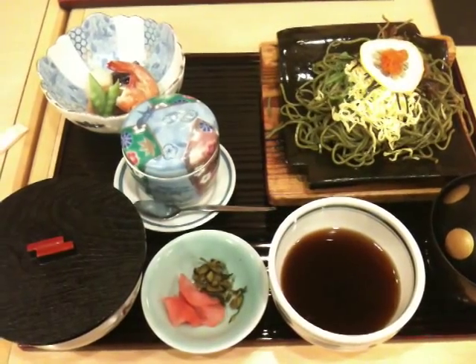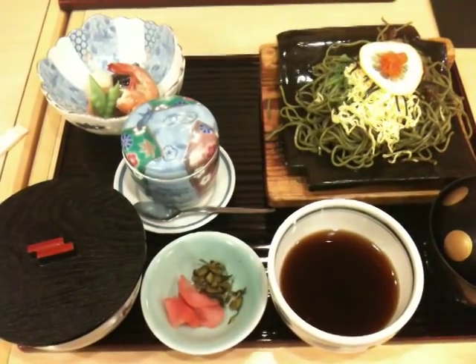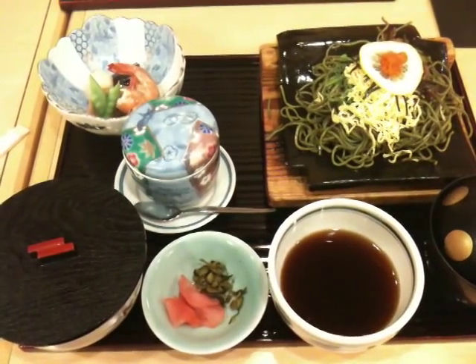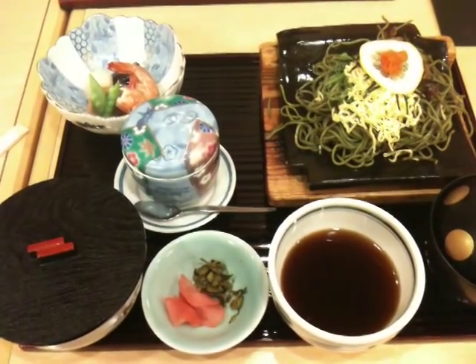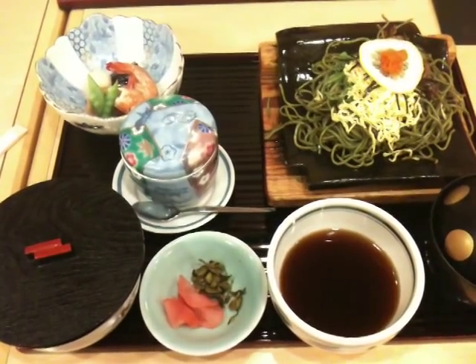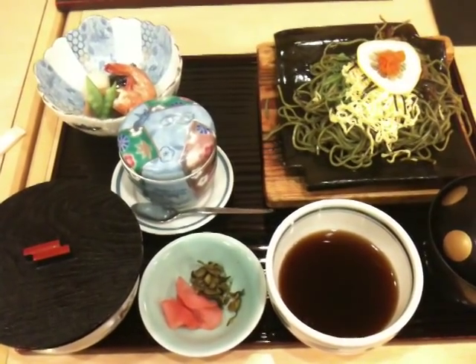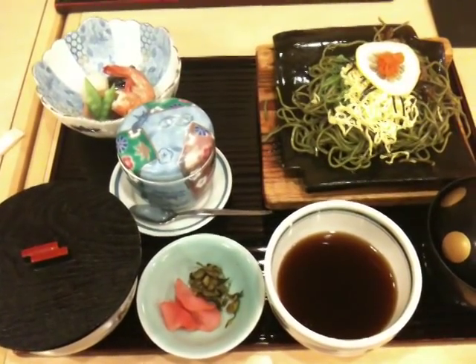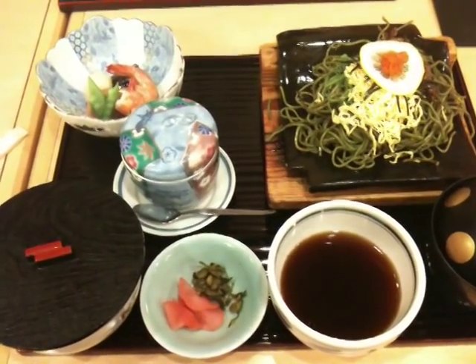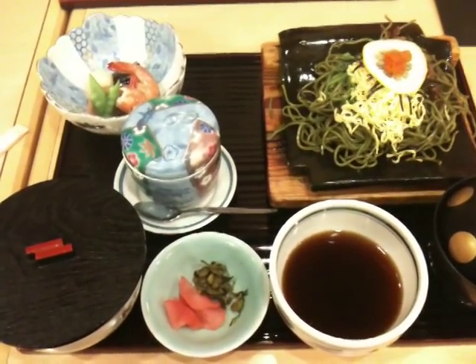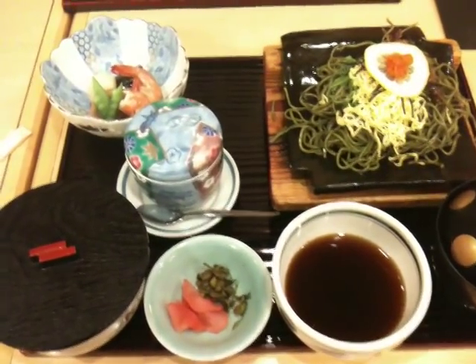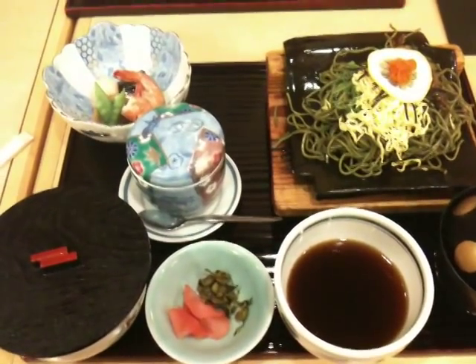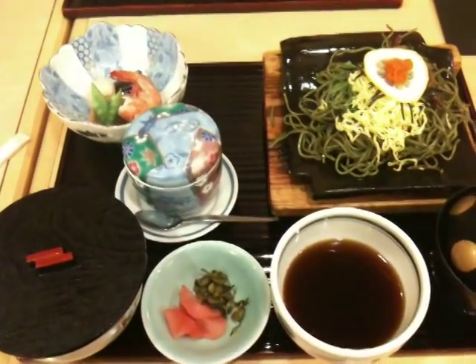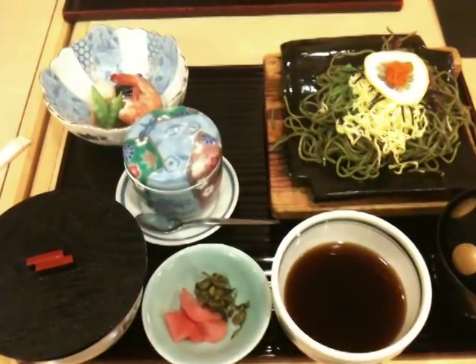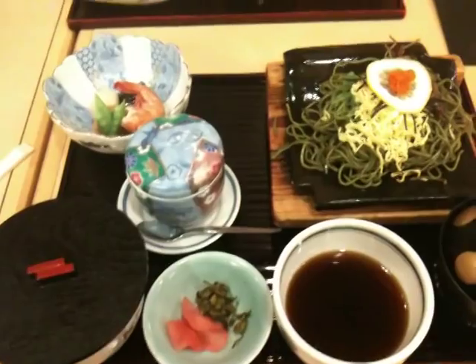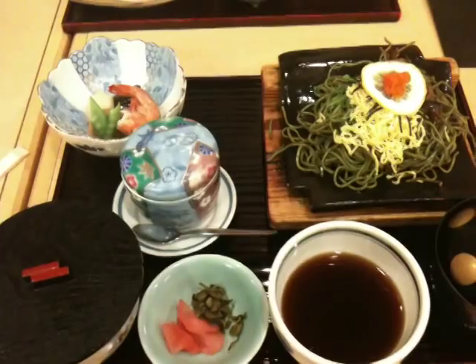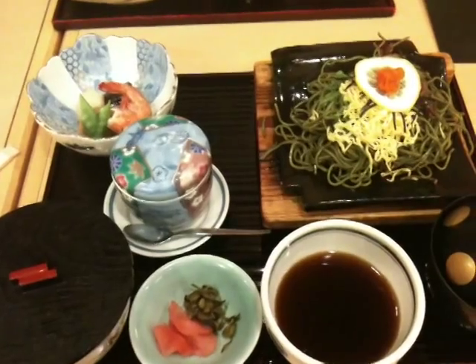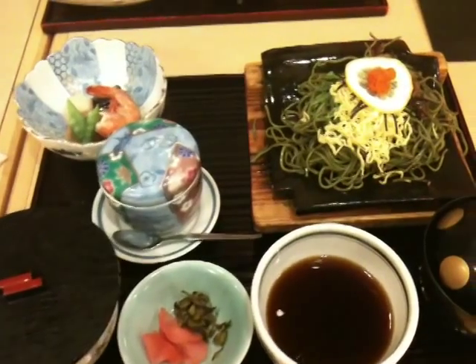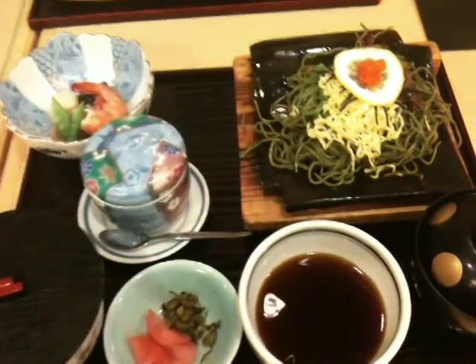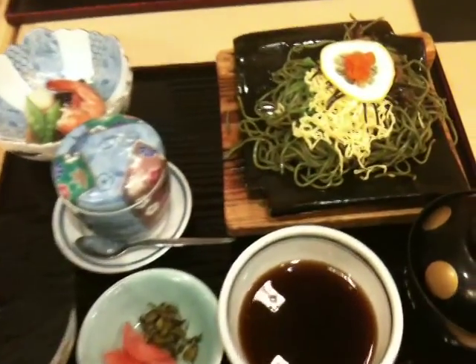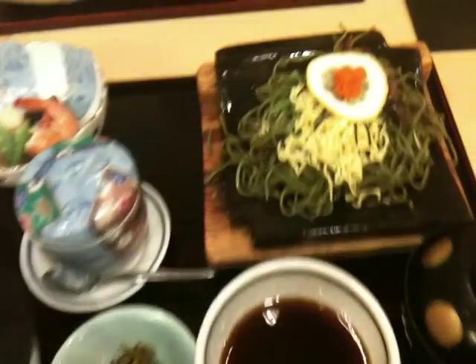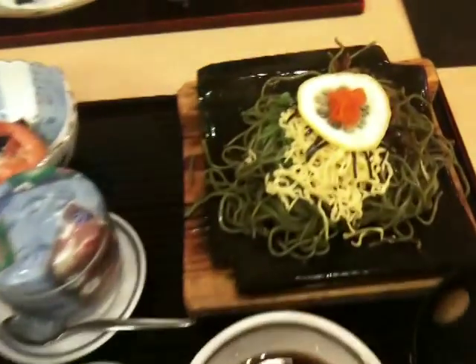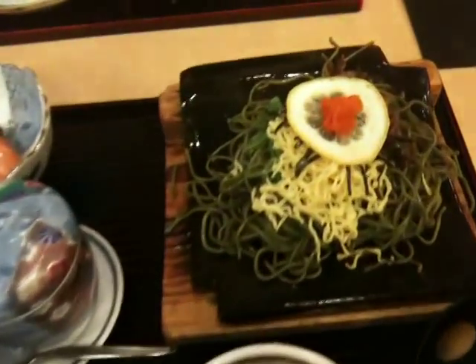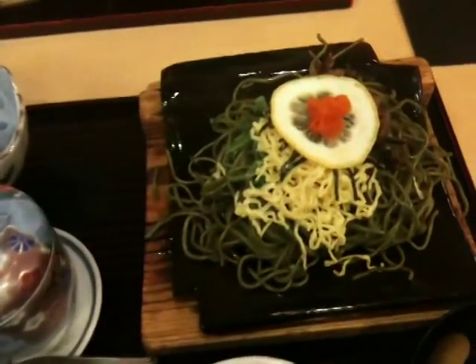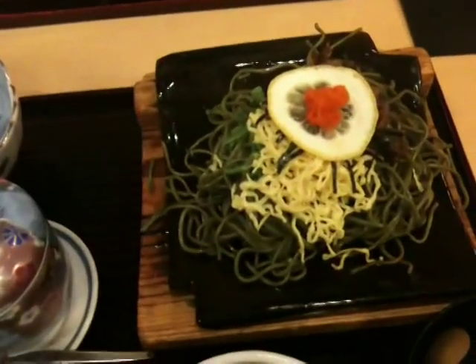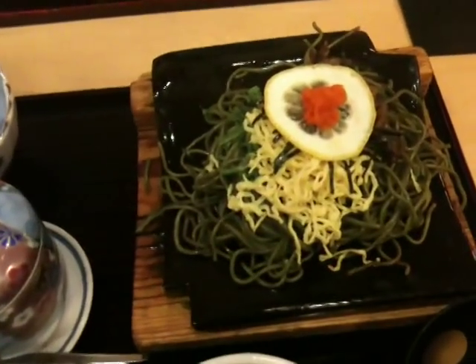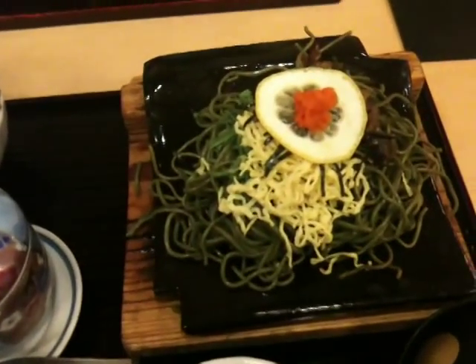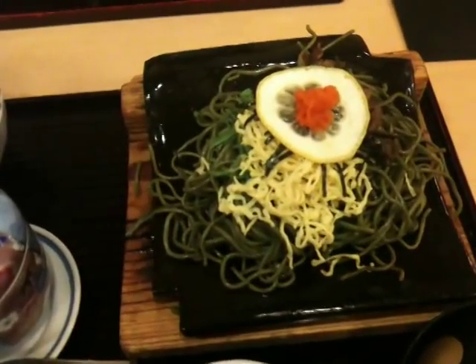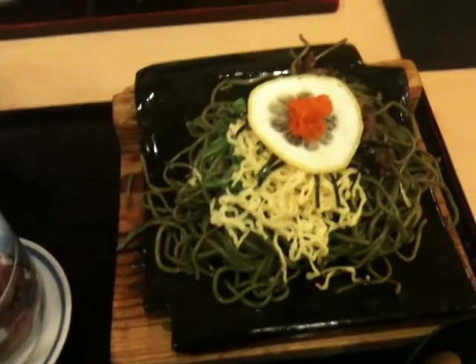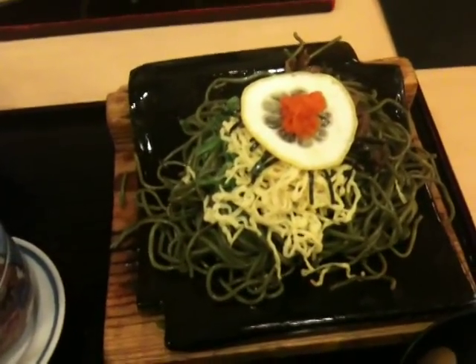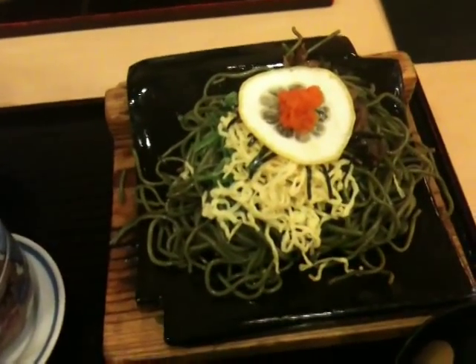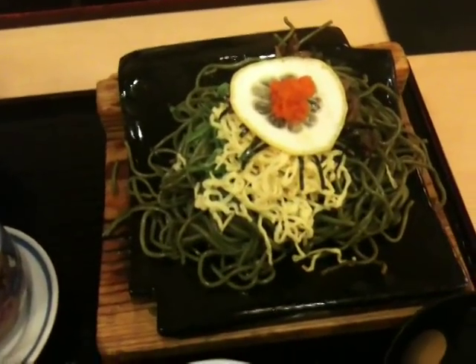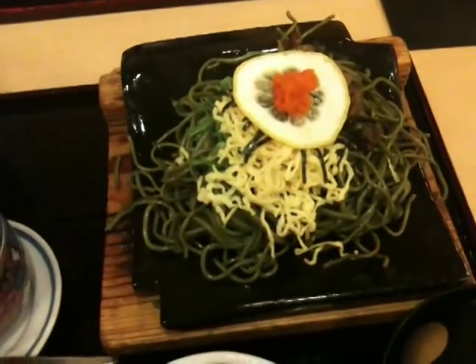Hi guys, how you doing? Just got my iPhone today, so the quality is not so good on this video. But today we have Kawara Soba. It's a Kawara Soba.